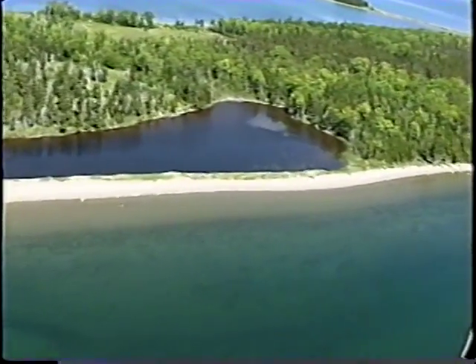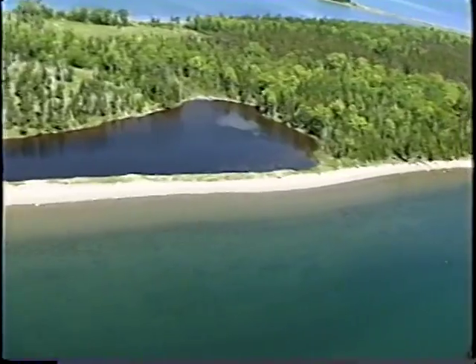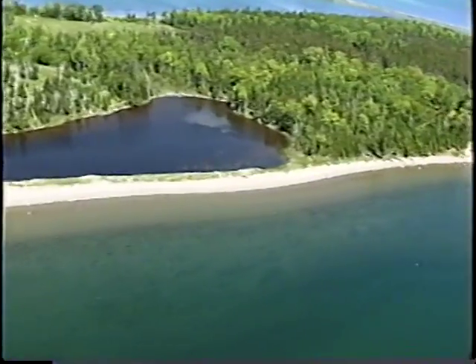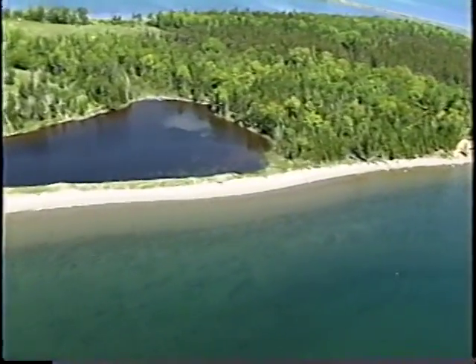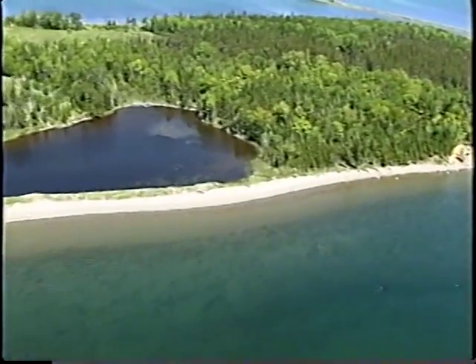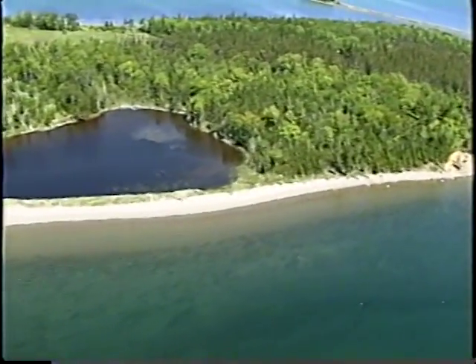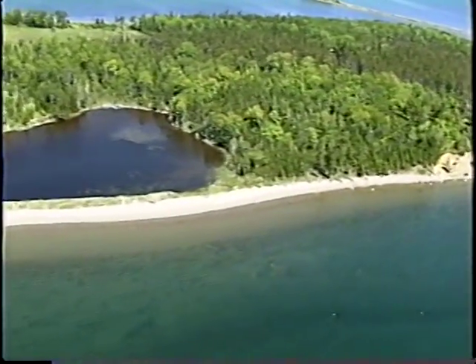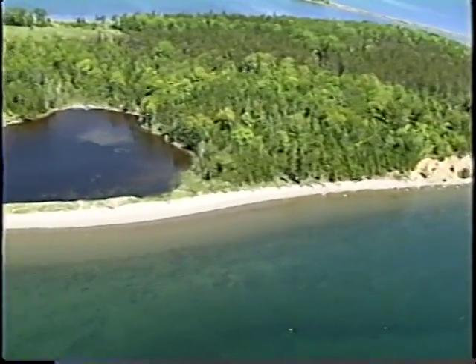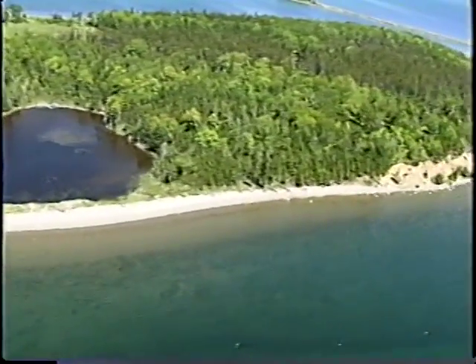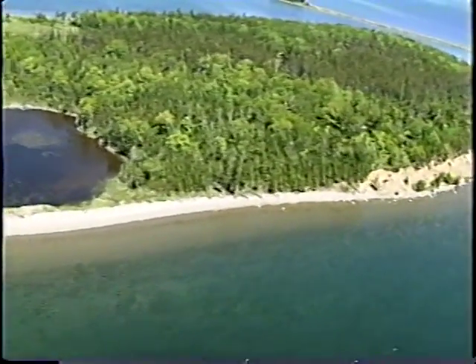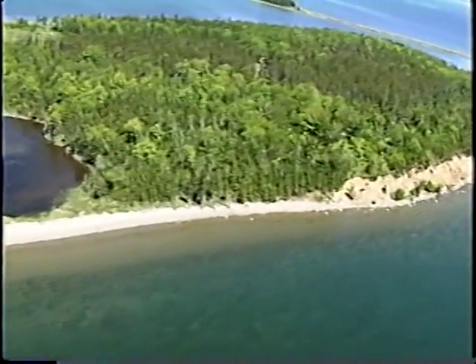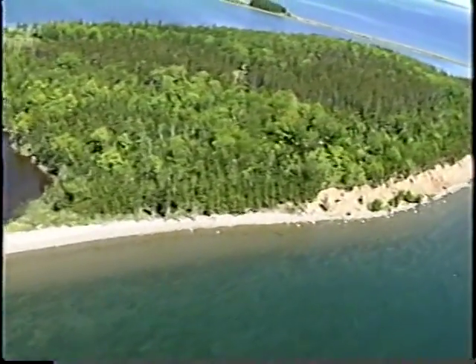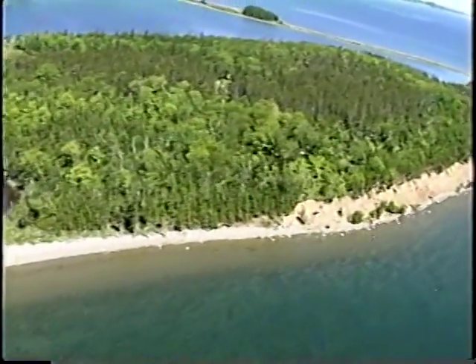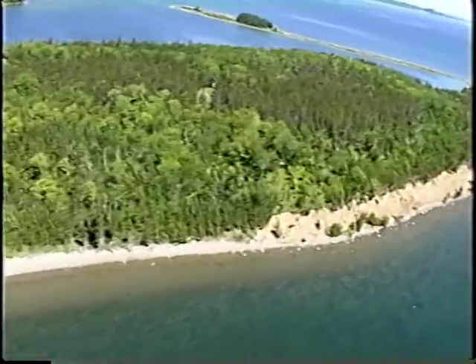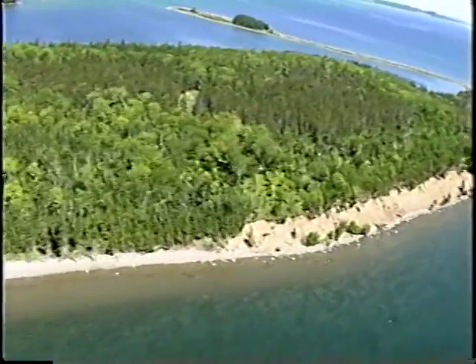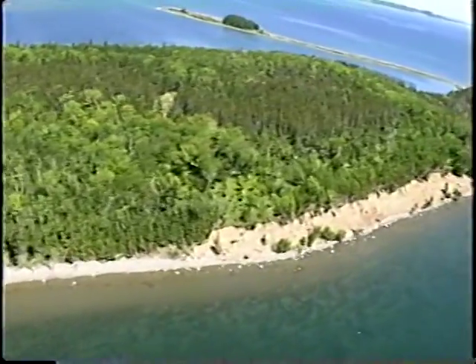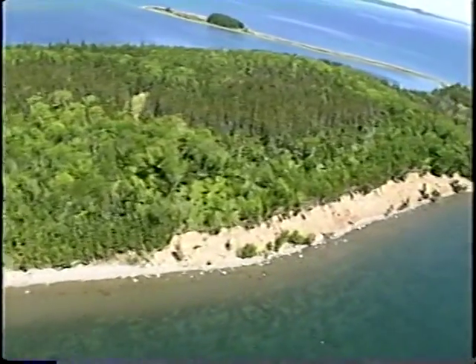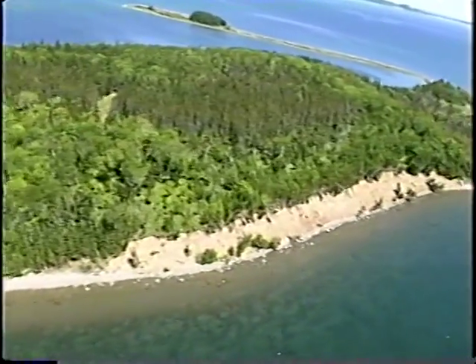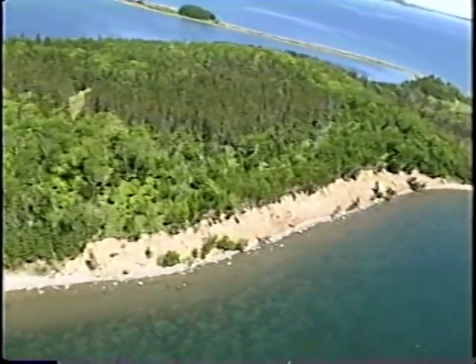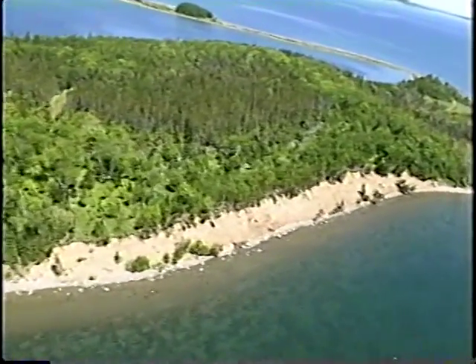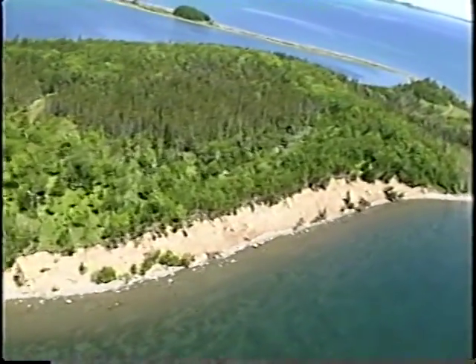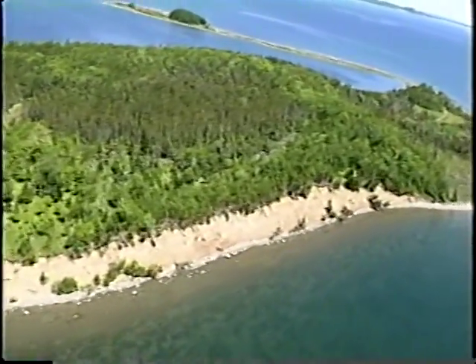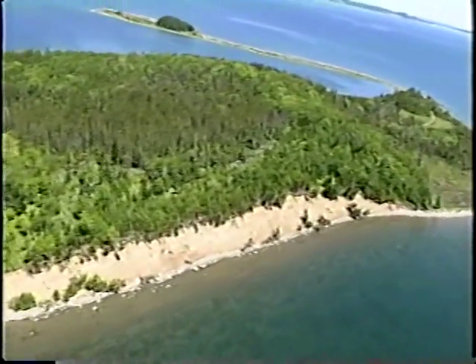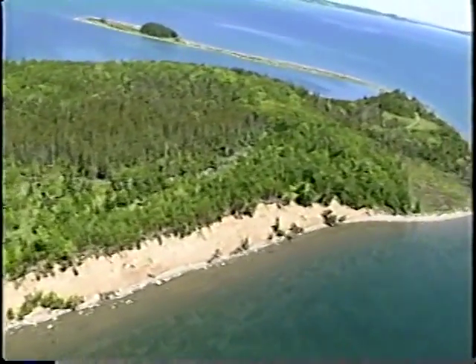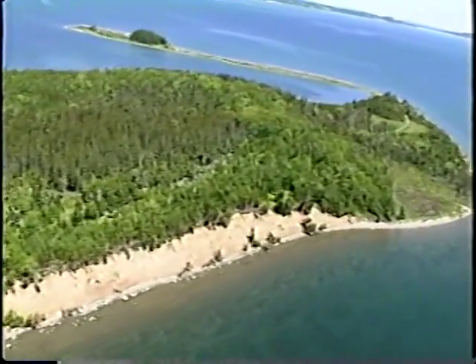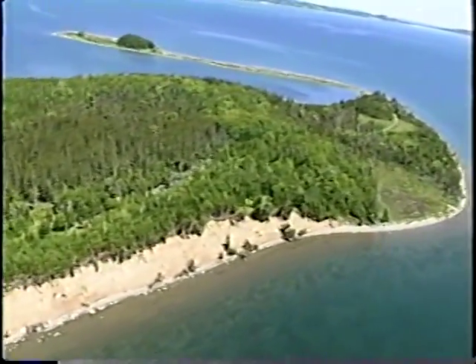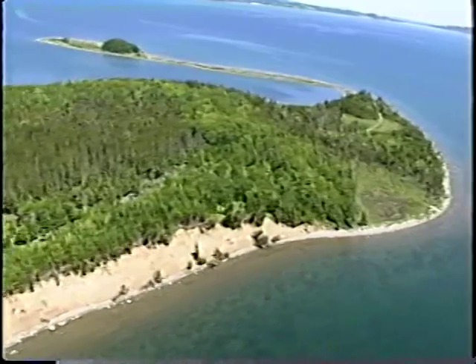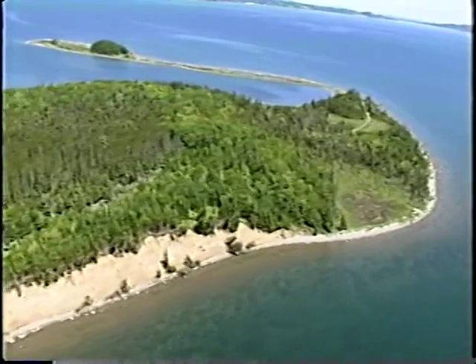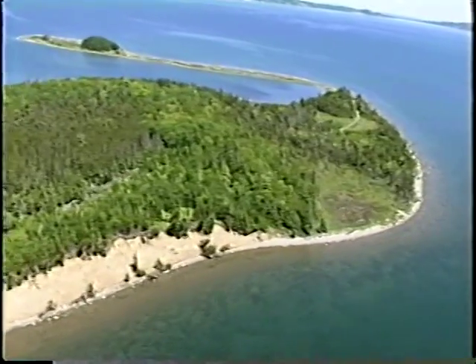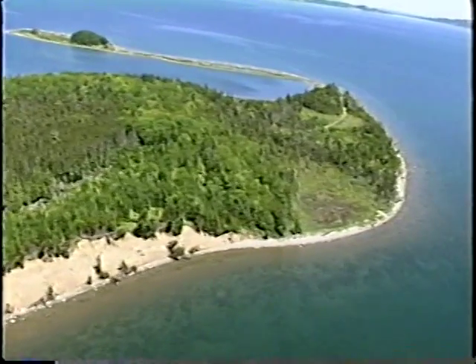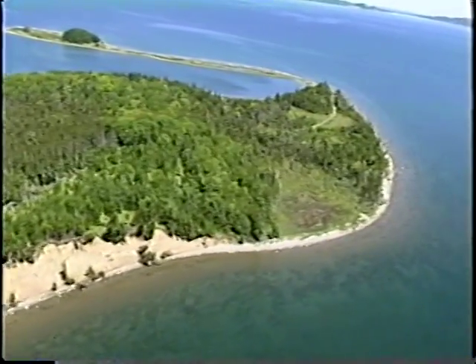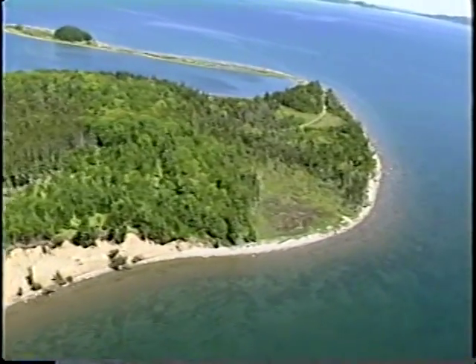In front of a pond, there's more overwash, more pebbly material, less sand. And then an erosional cliff — about 10 meters. And there are a lot of lobster traps just offshore here.